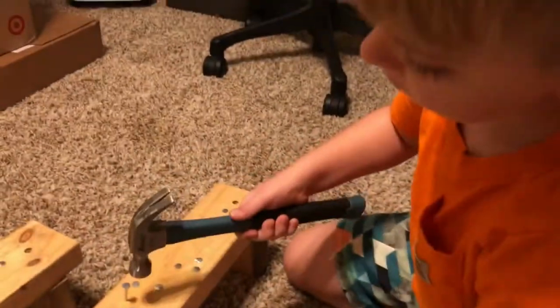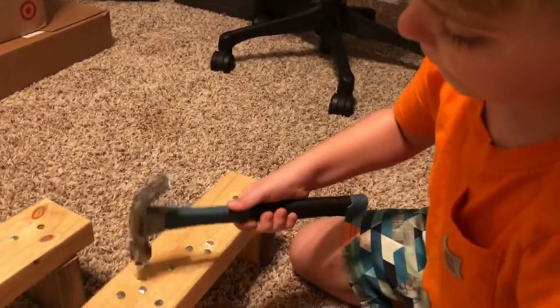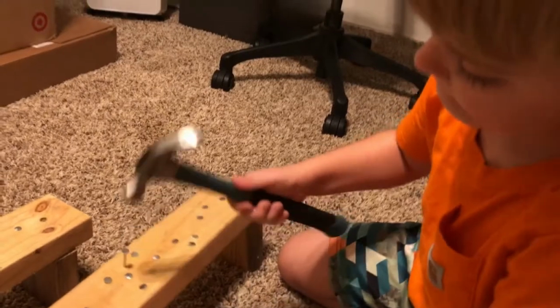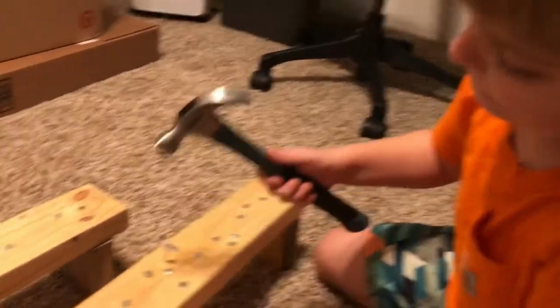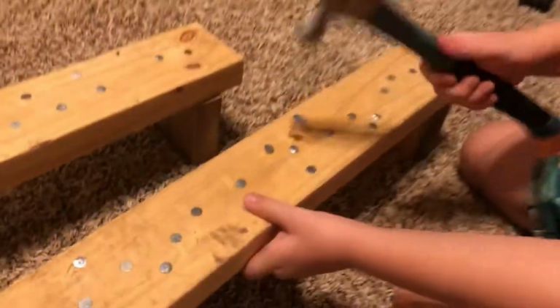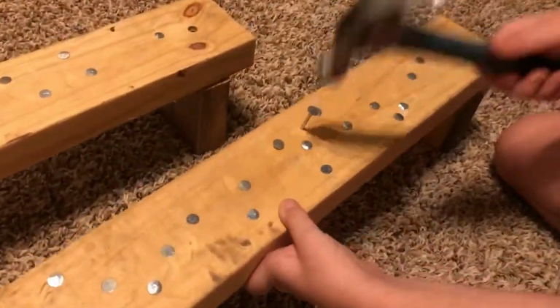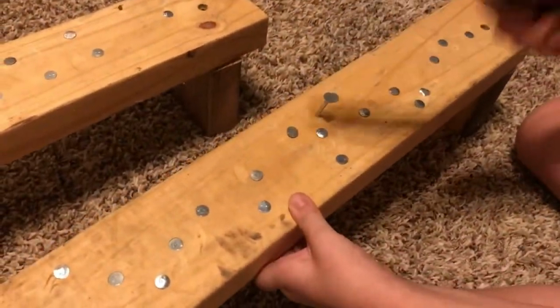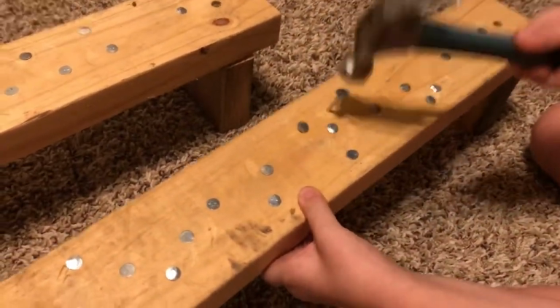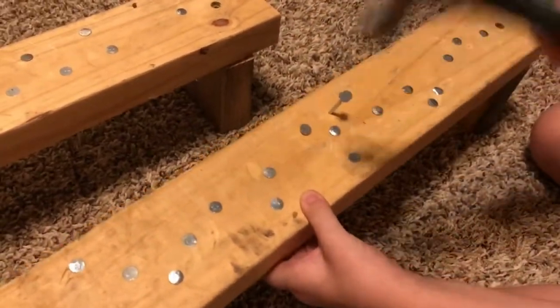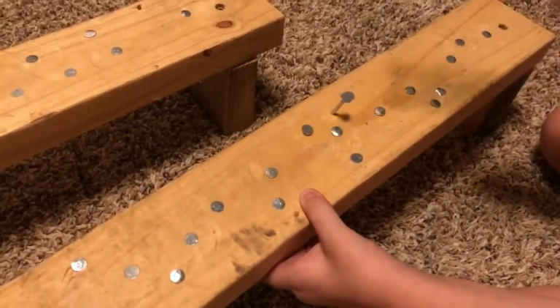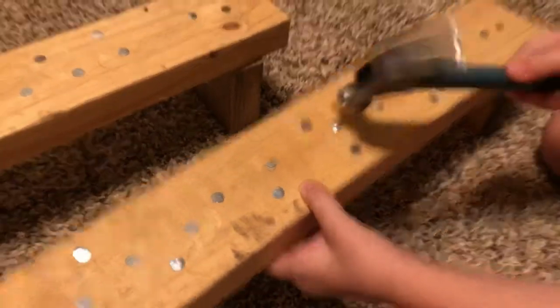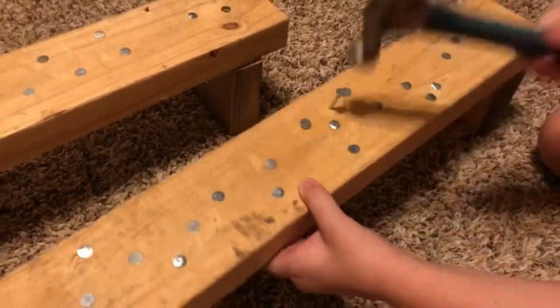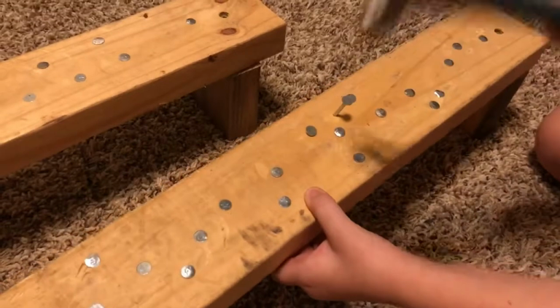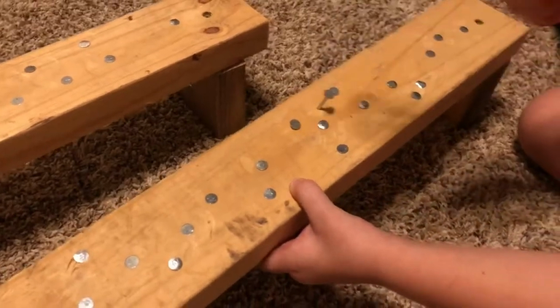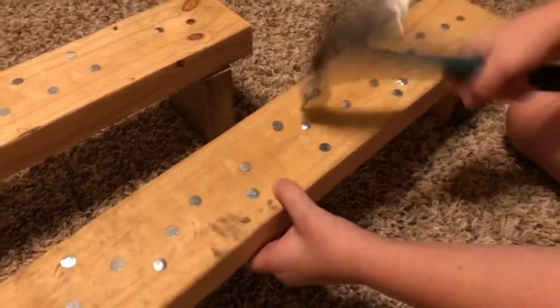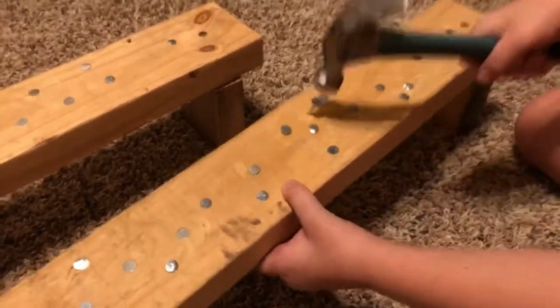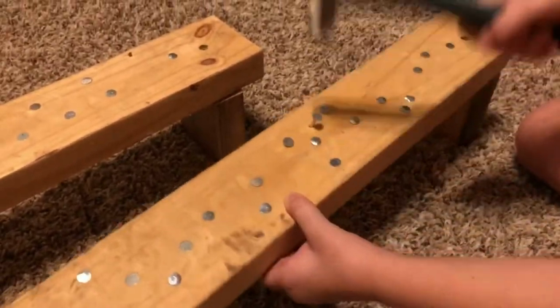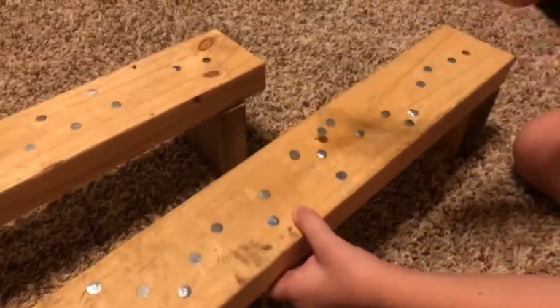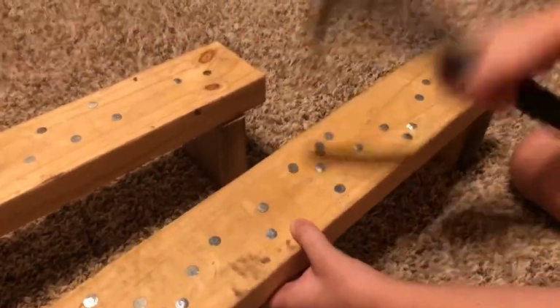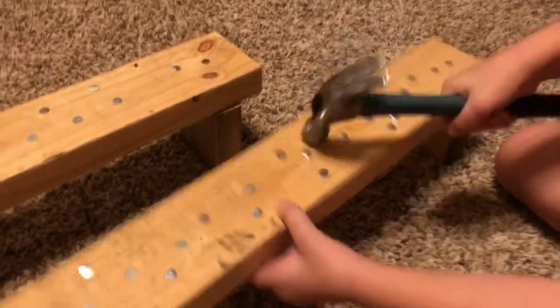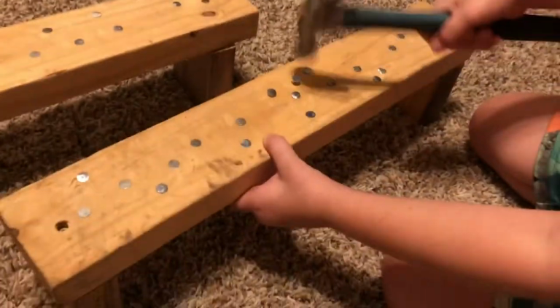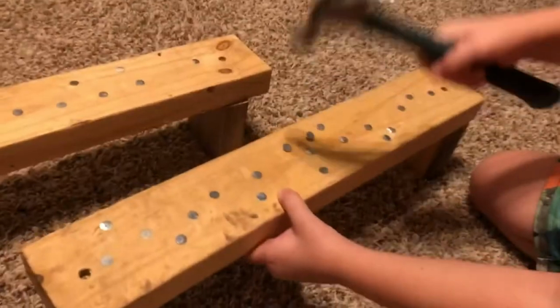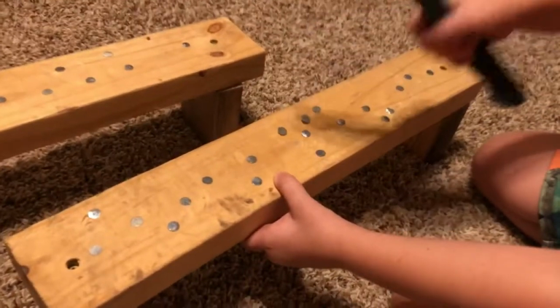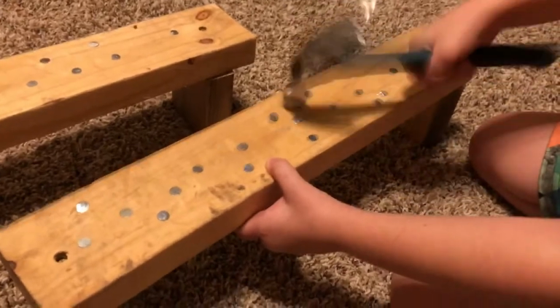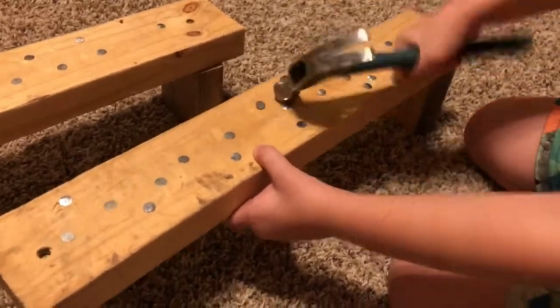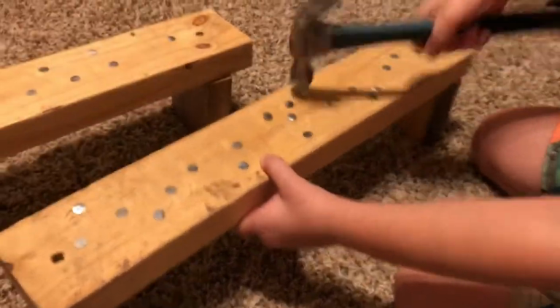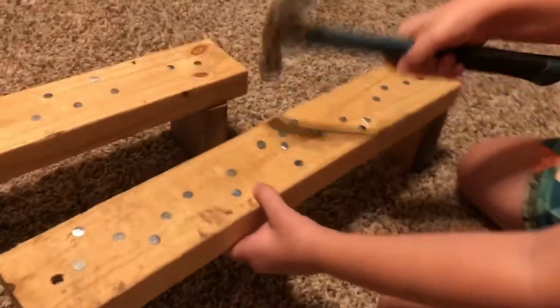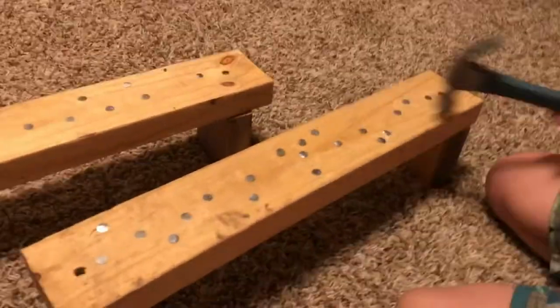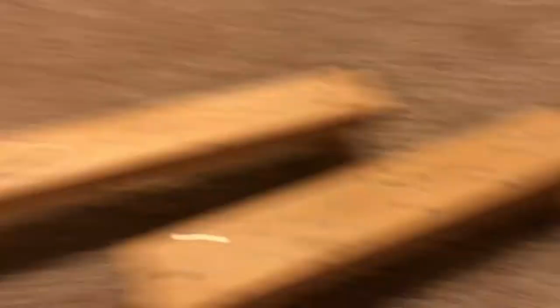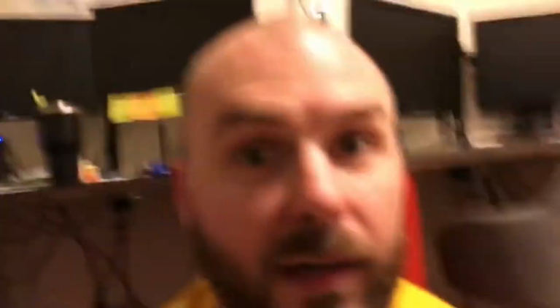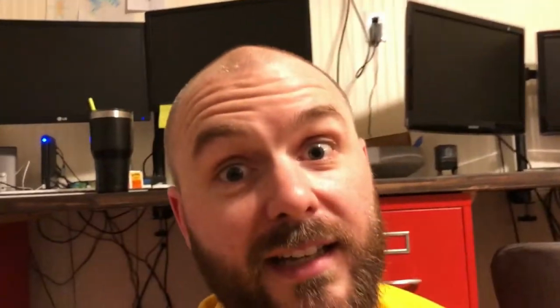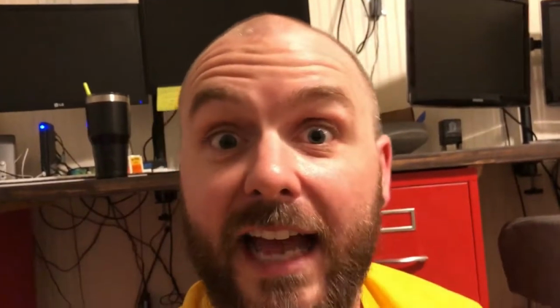Do you like doing this stuff? Do you like practicing with your hammer? Ta-da! I guess we'll take that as a yes.